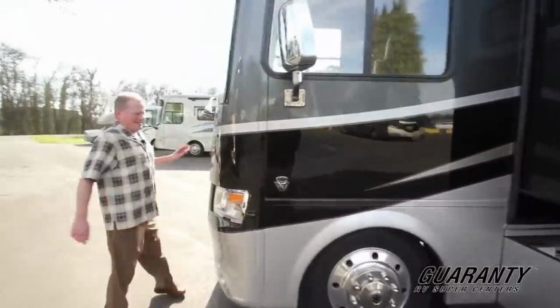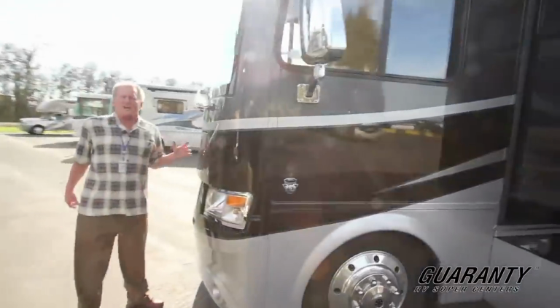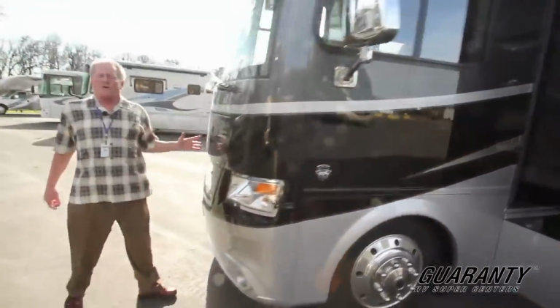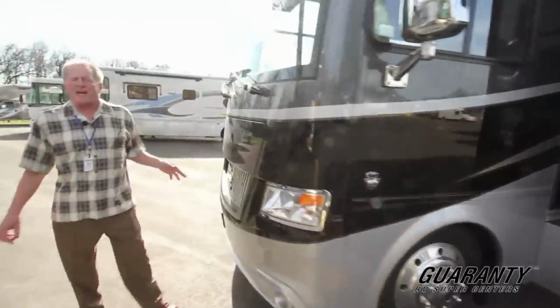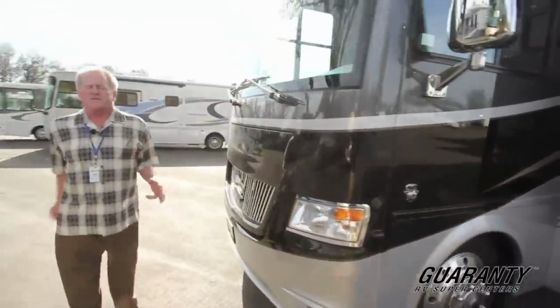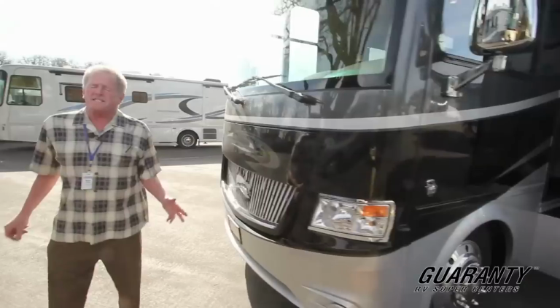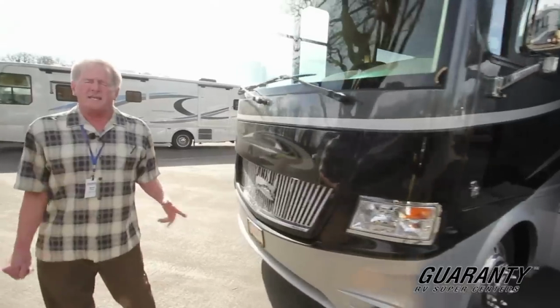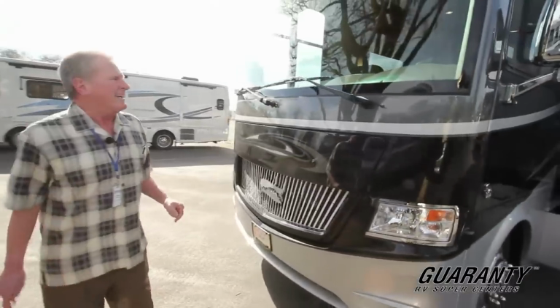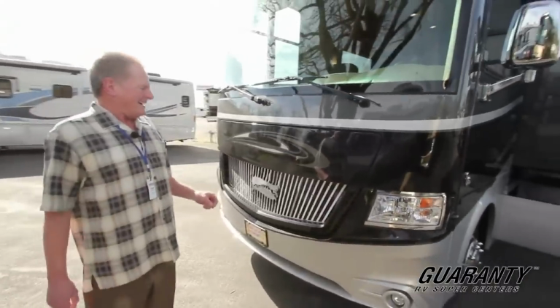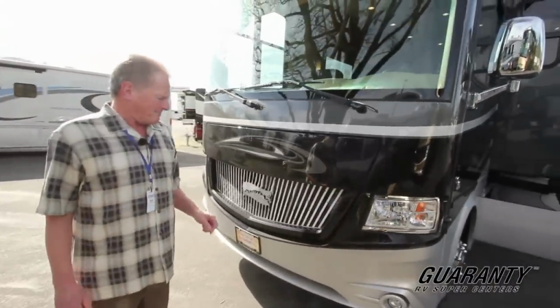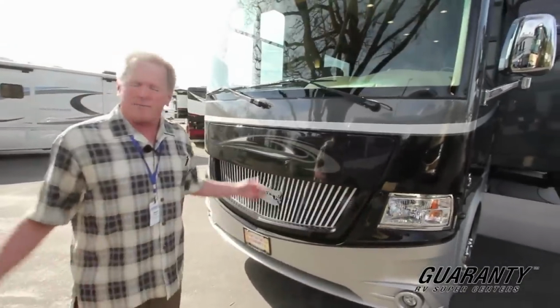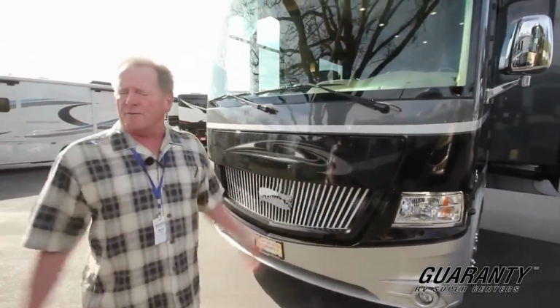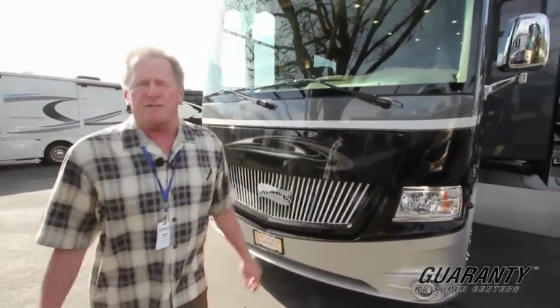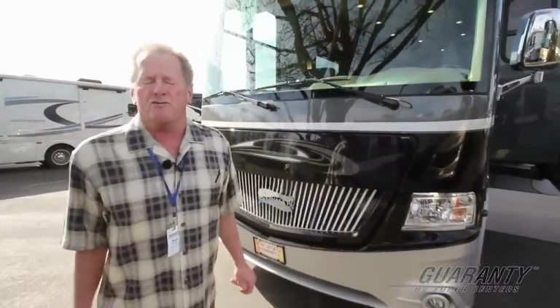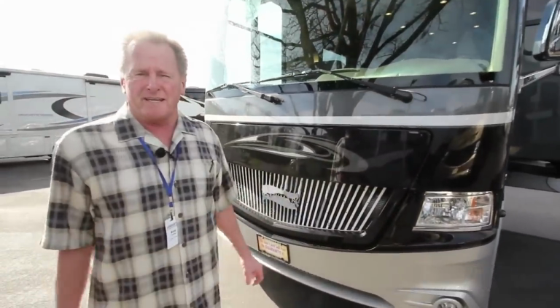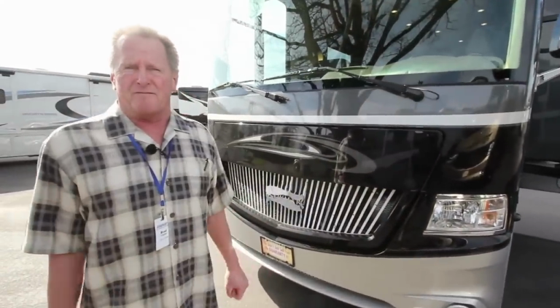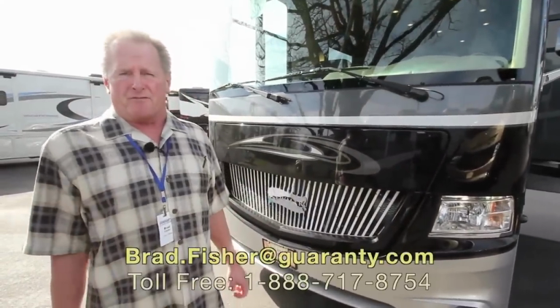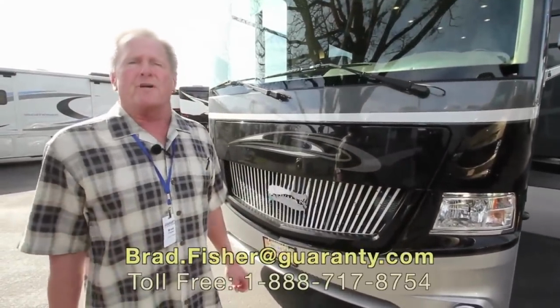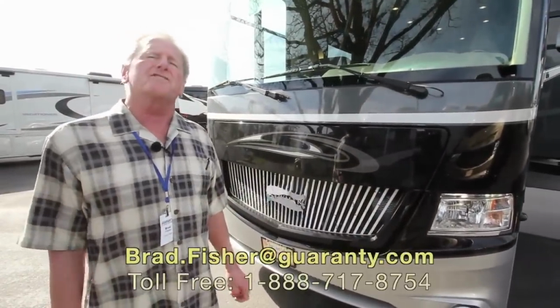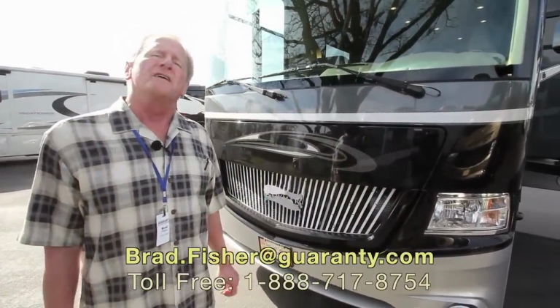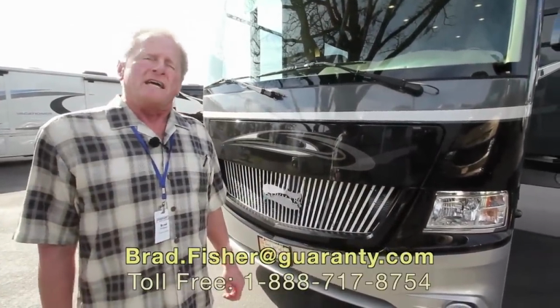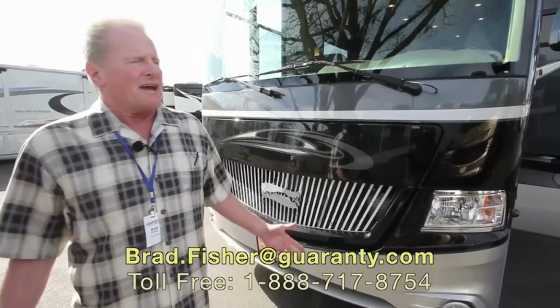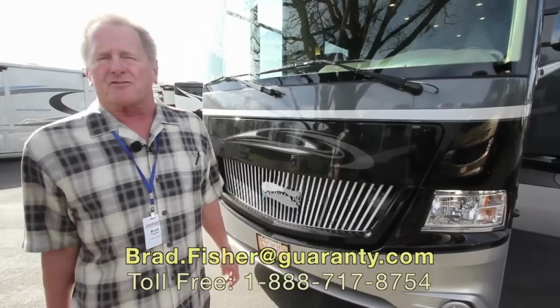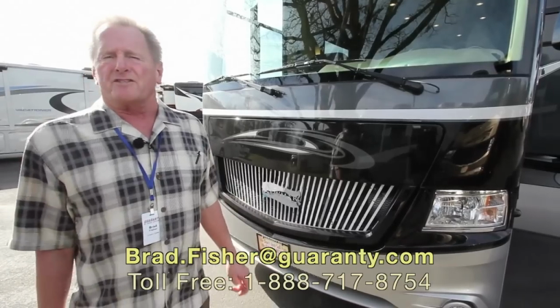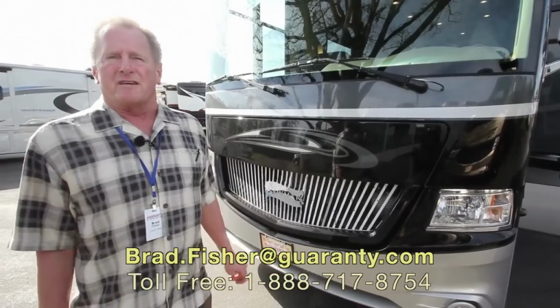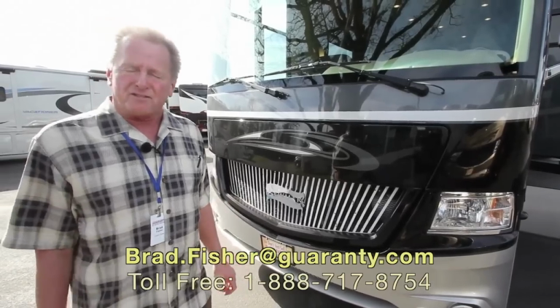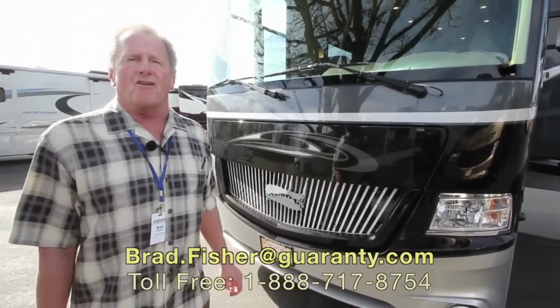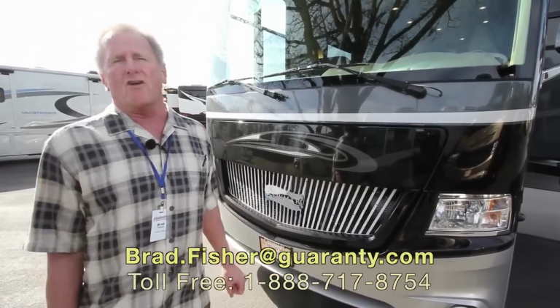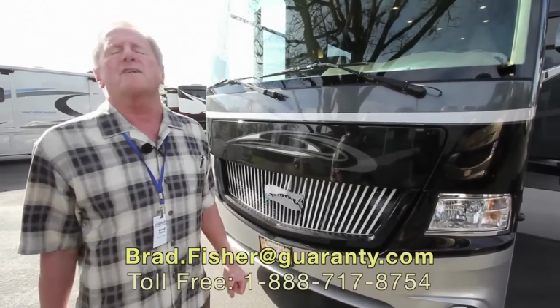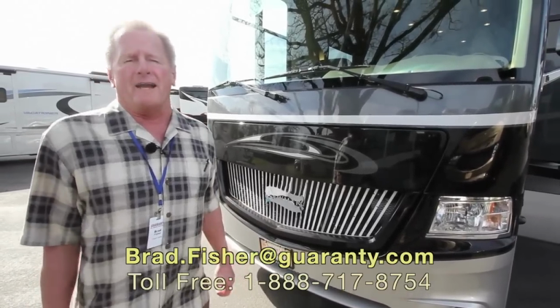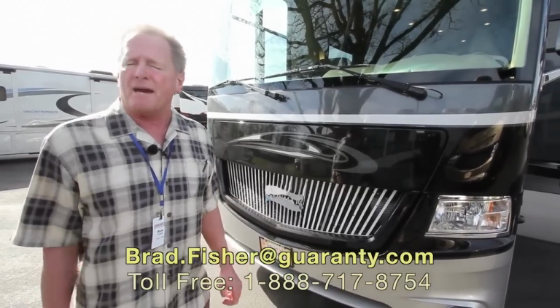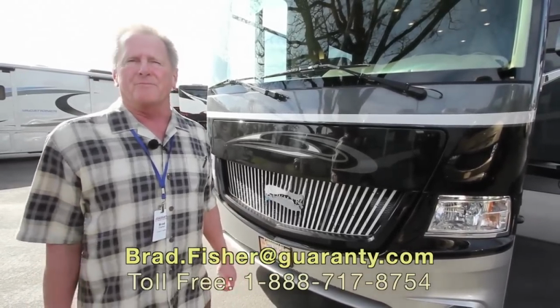This is on the Ford chassis with the V10 — a lot of performance with this coach. Again, we've gone through it pretty quickly, so if you have extra questions, give us a call. Call me, Uncle Brad. I'll be happy to help you.